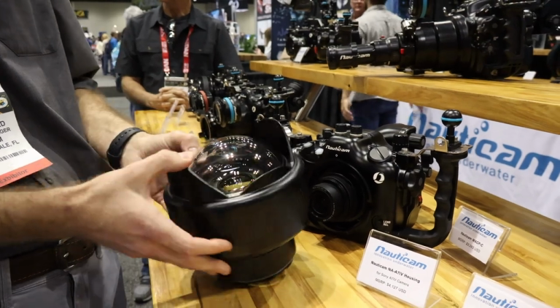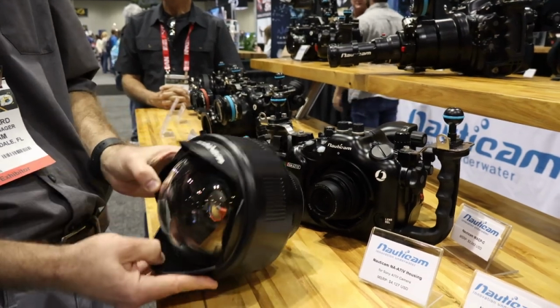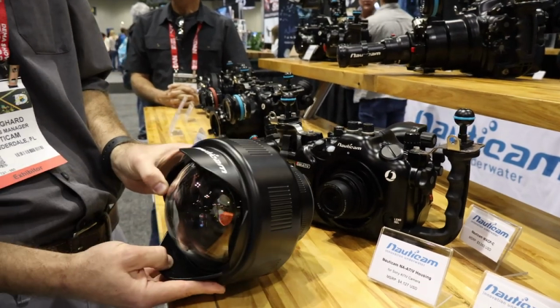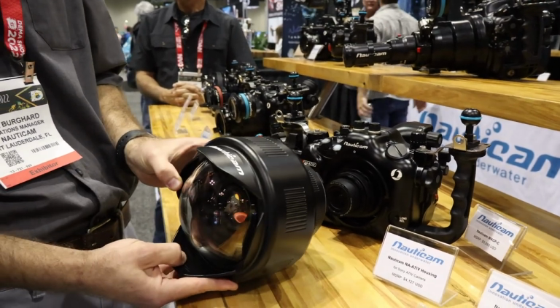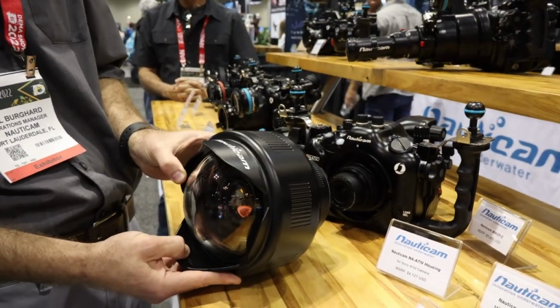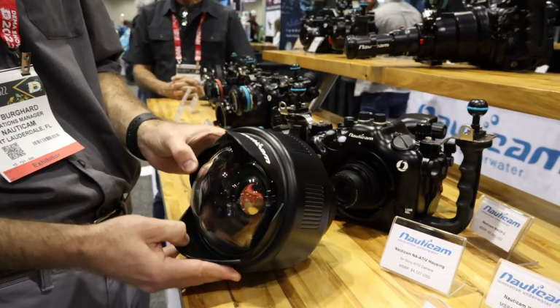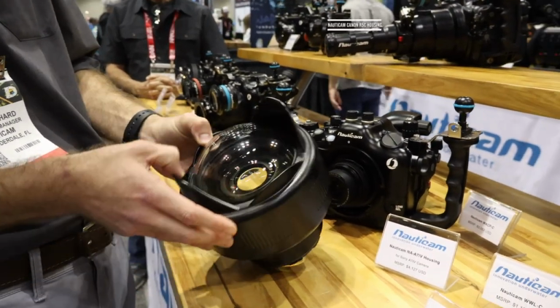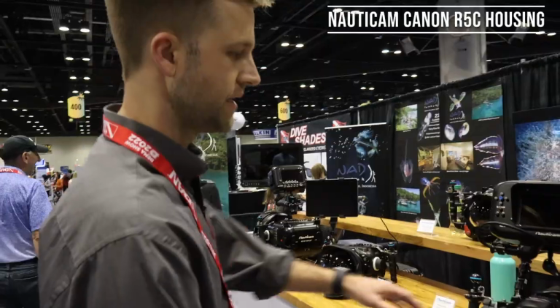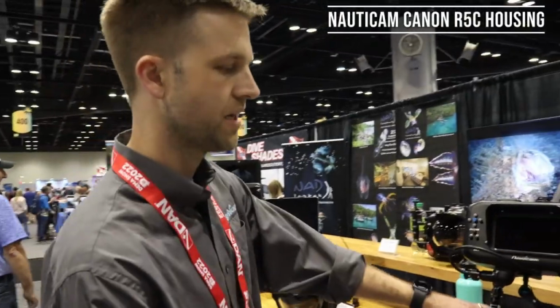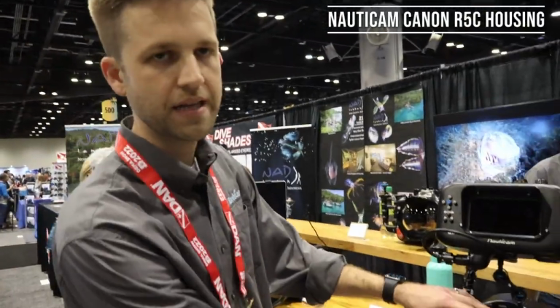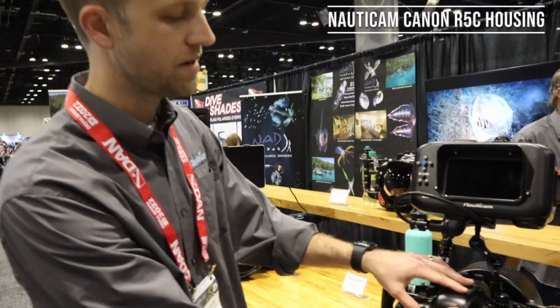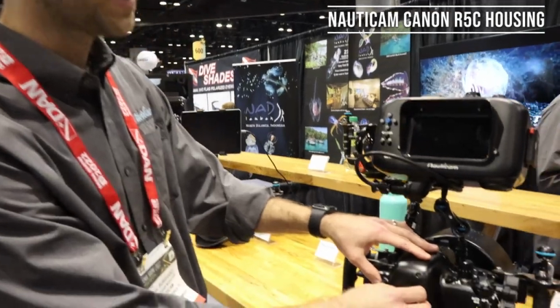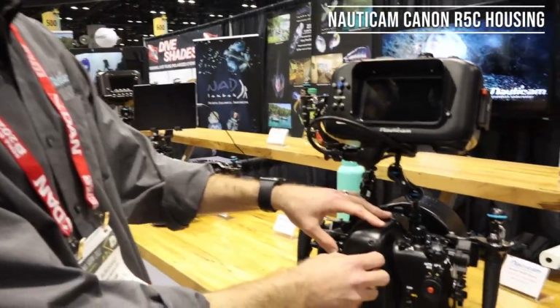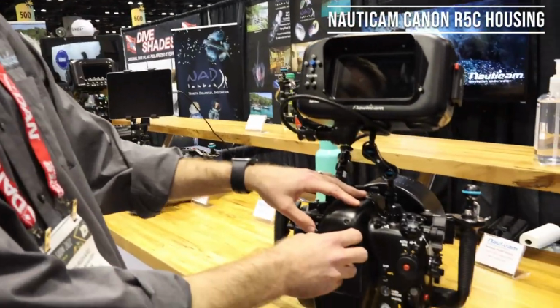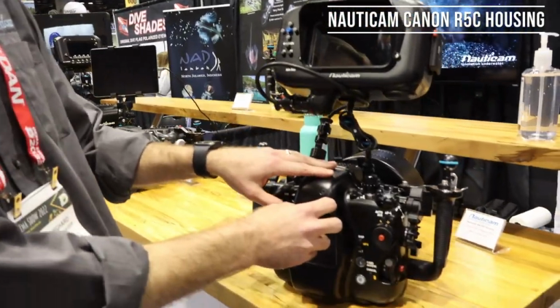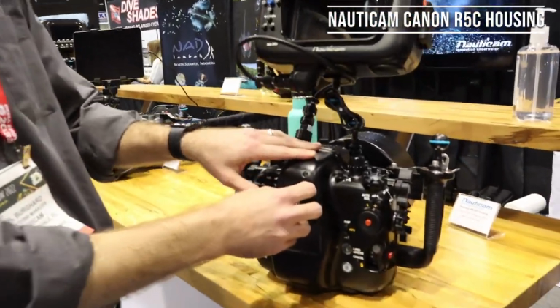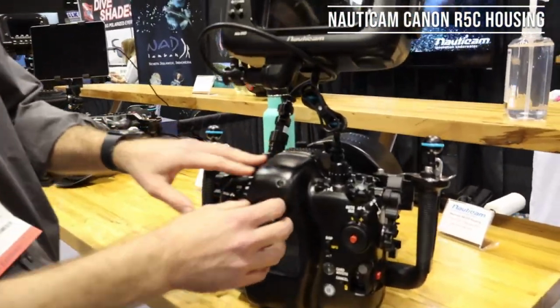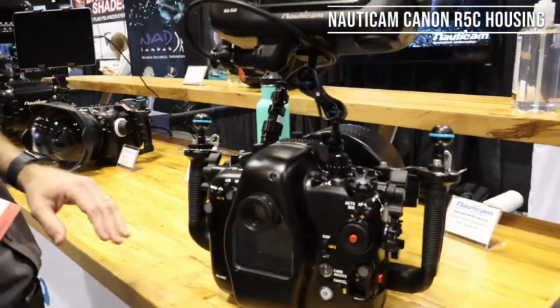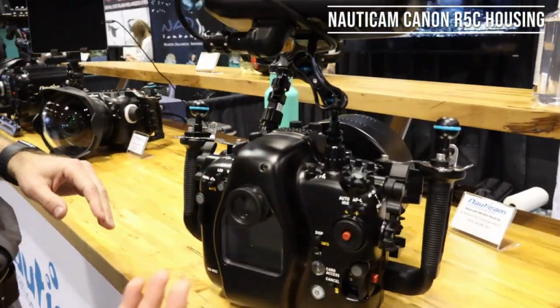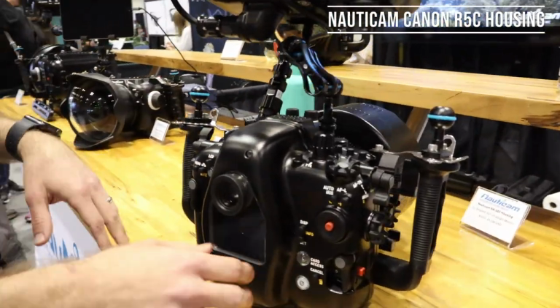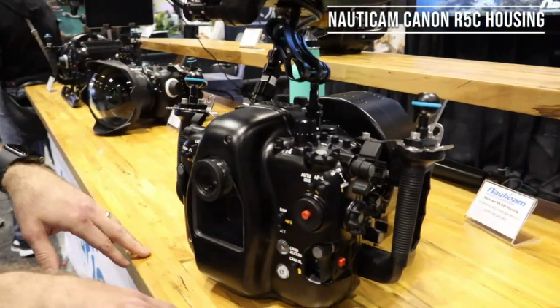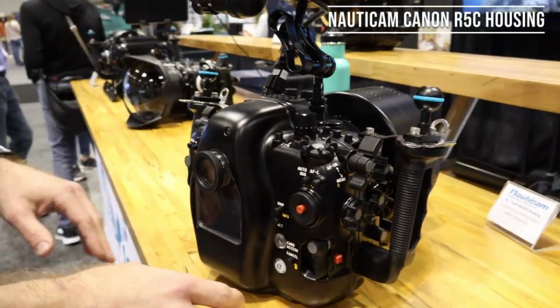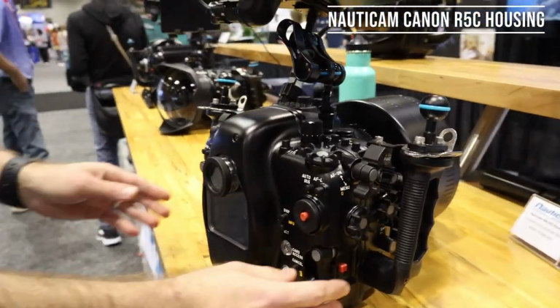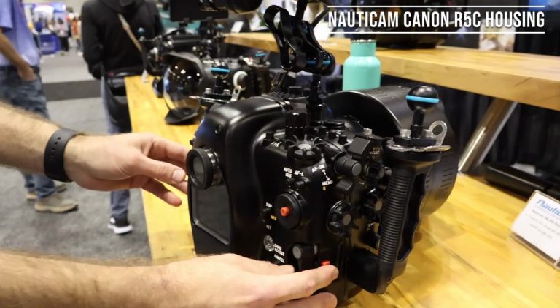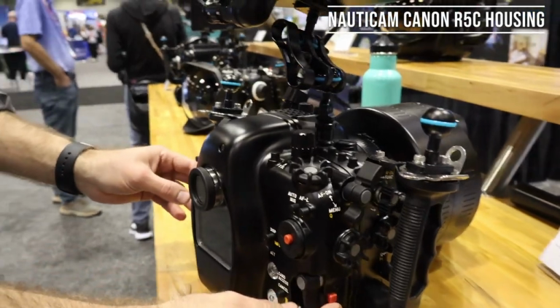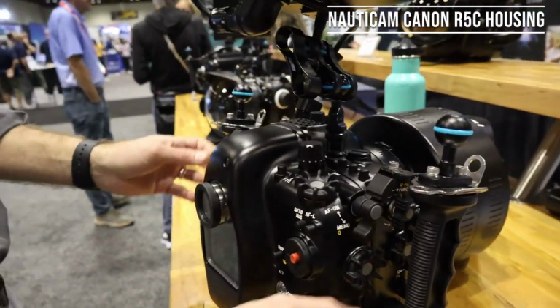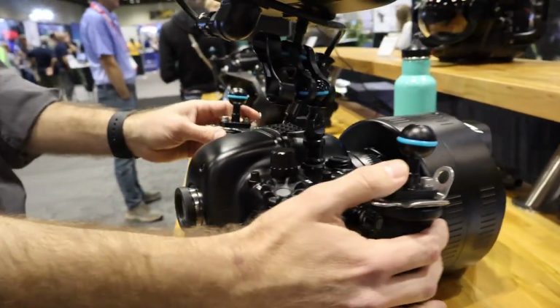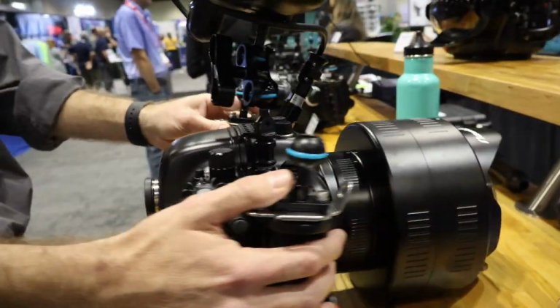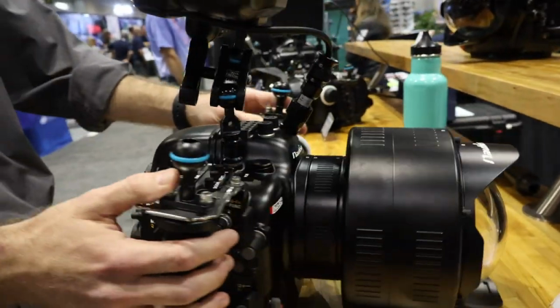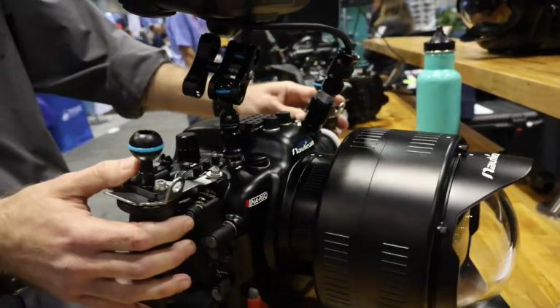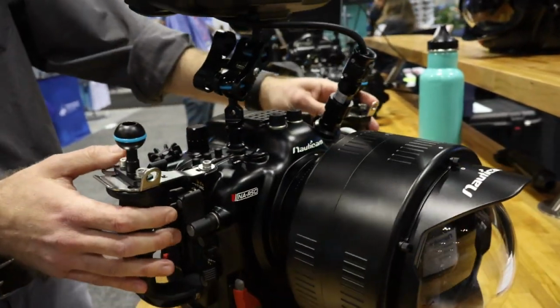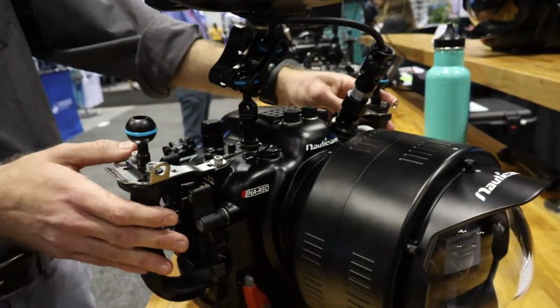But at a much smaller and more affordable price point. And then here we've got the housing for the Canon R5C, which is probably one of the most advanced hybrid cameras out there now in terms of both still photos and video quality.